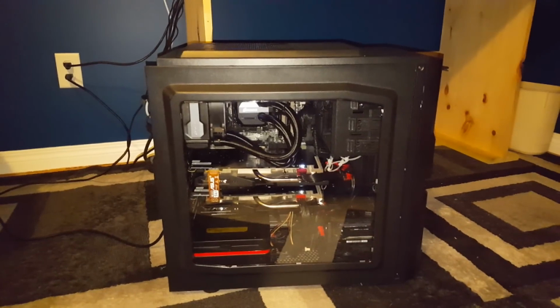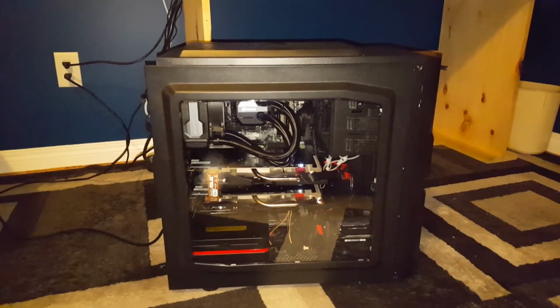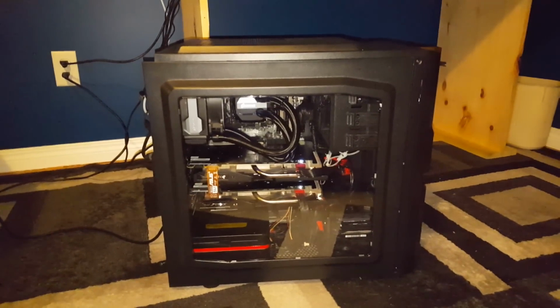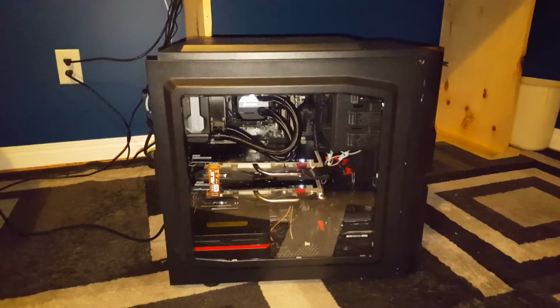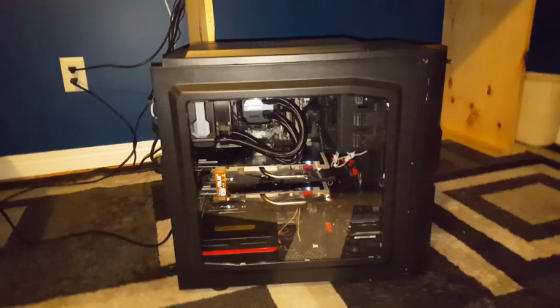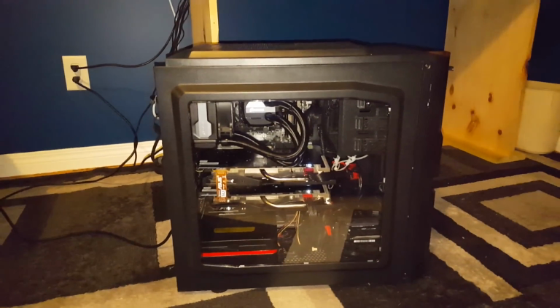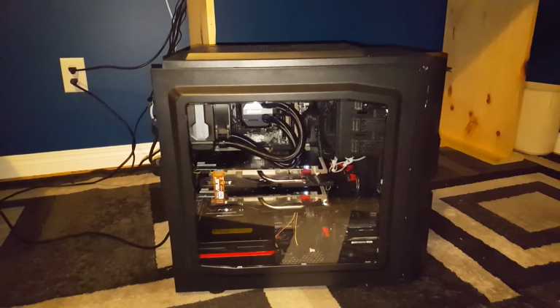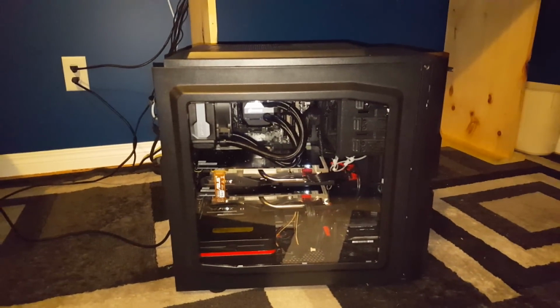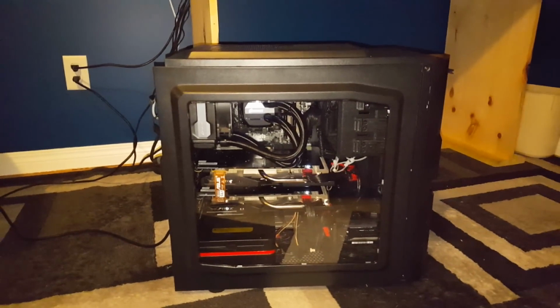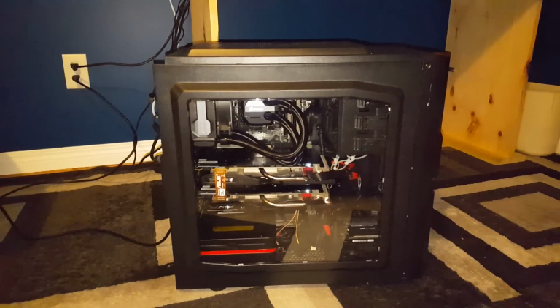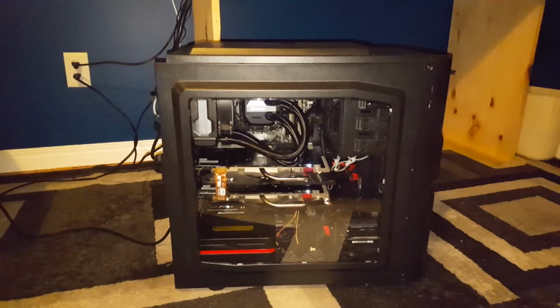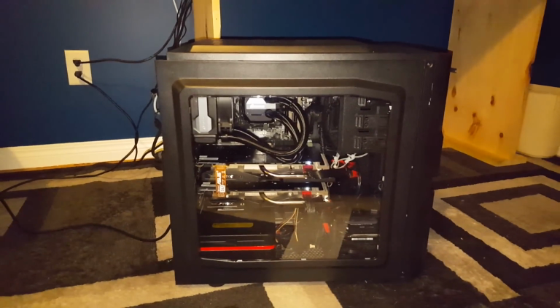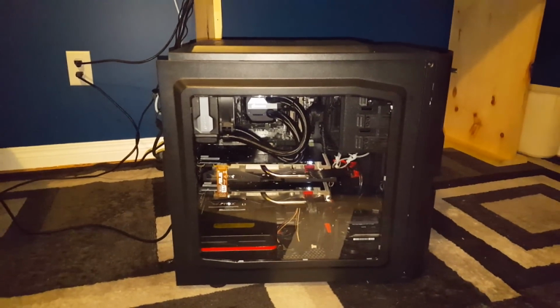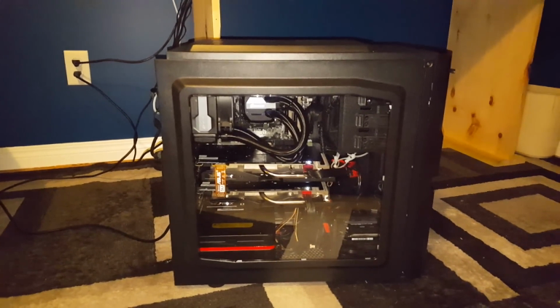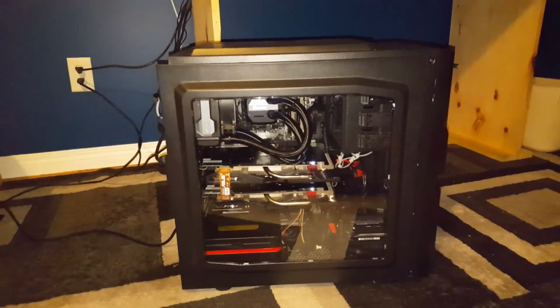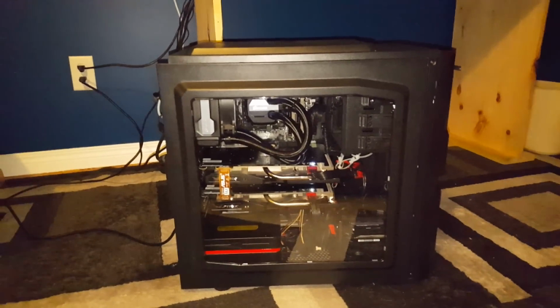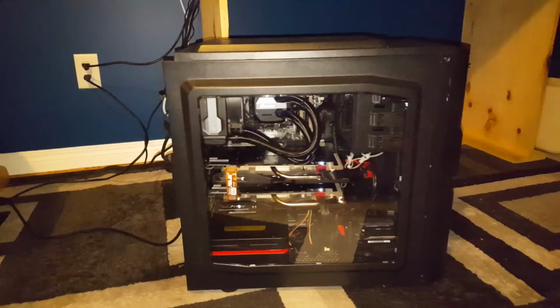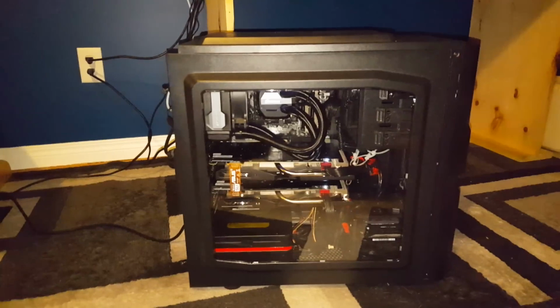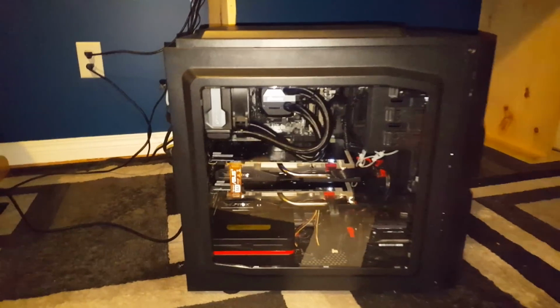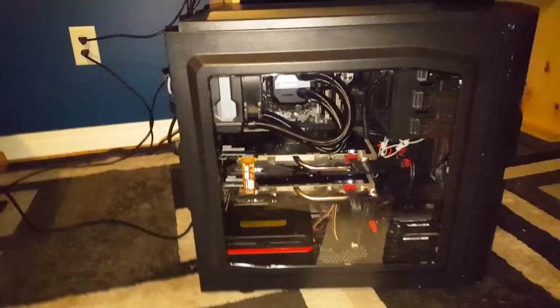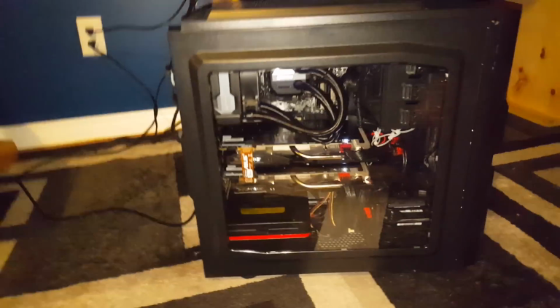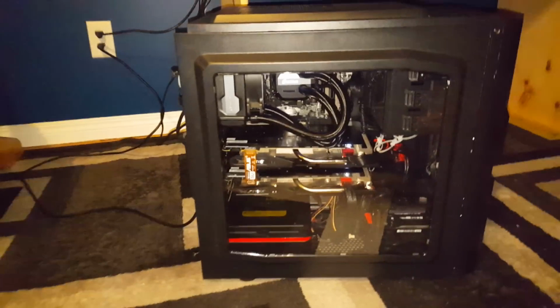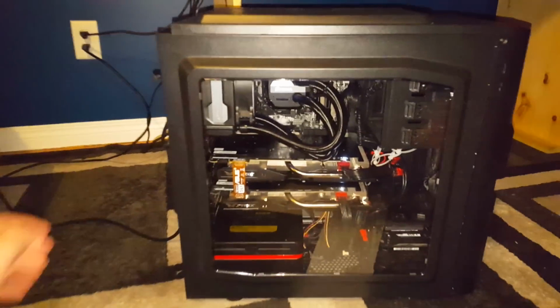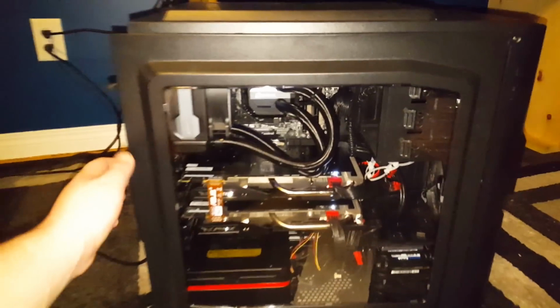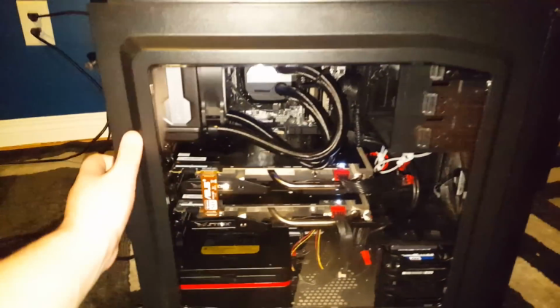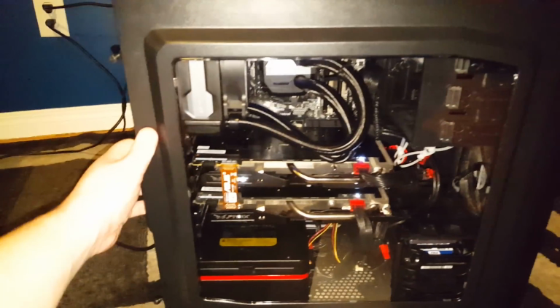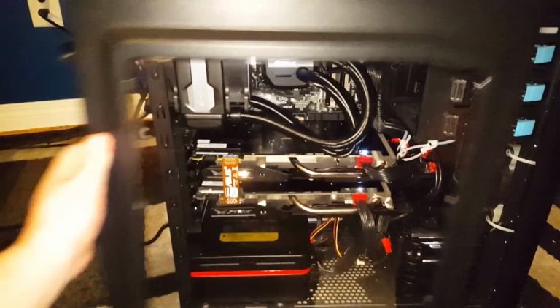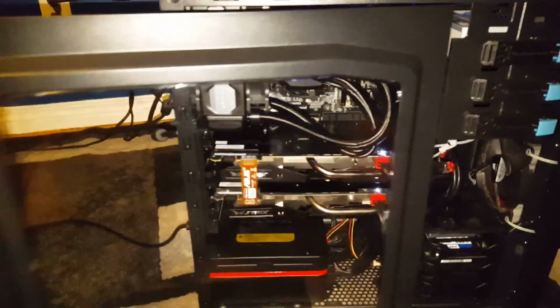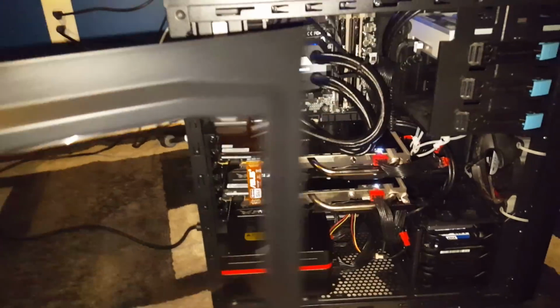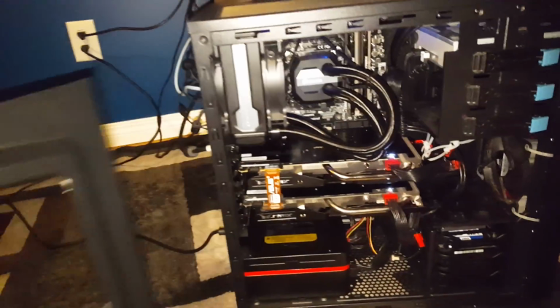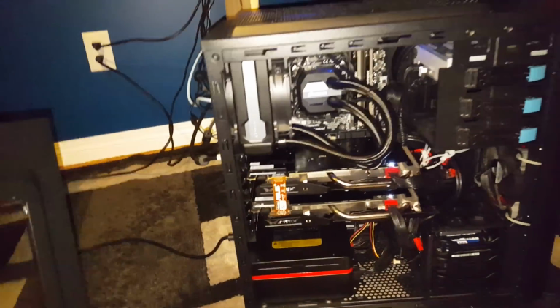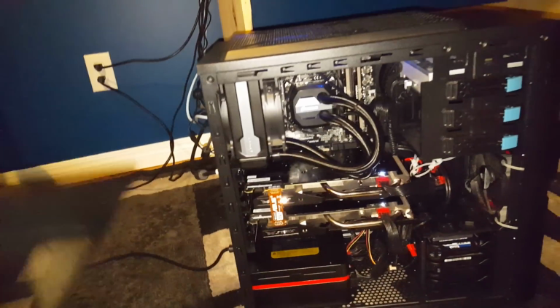Hey guys, robot here. Just thought I'd give you a little bit of a setup video. This is my computer — I just got it back today — and I'm going to show you the inside and tell you what I'm running on it.